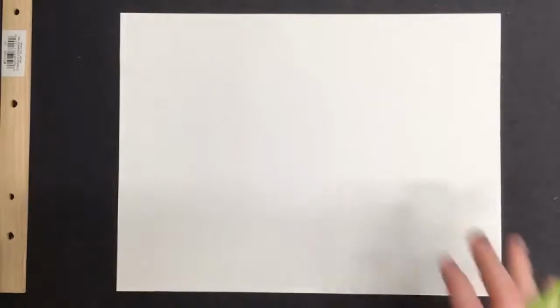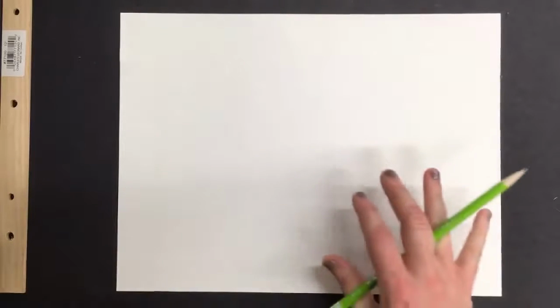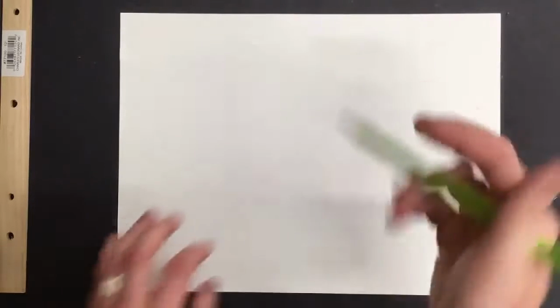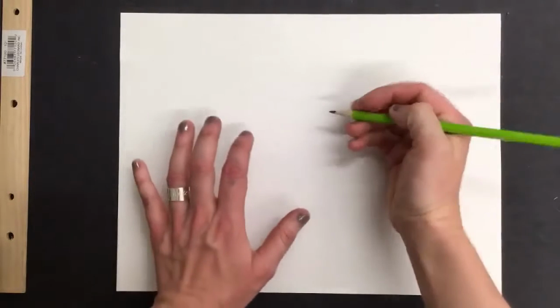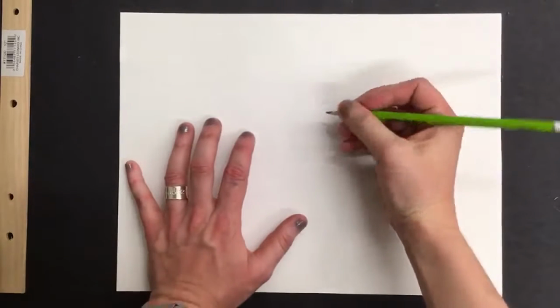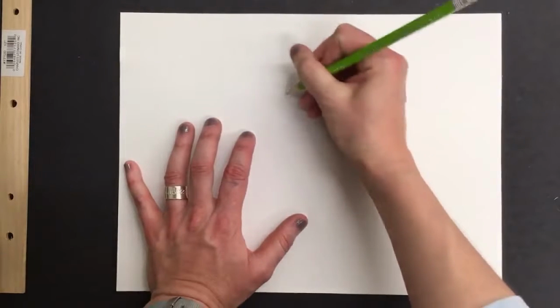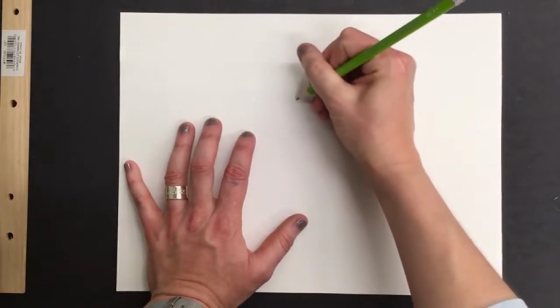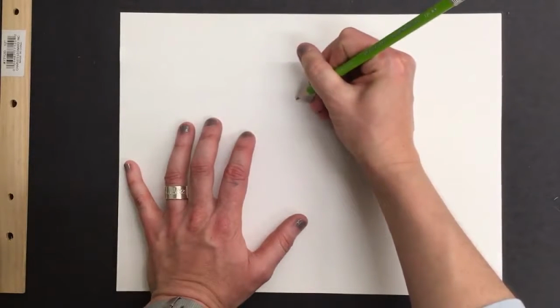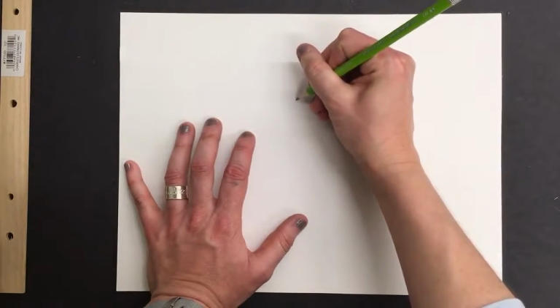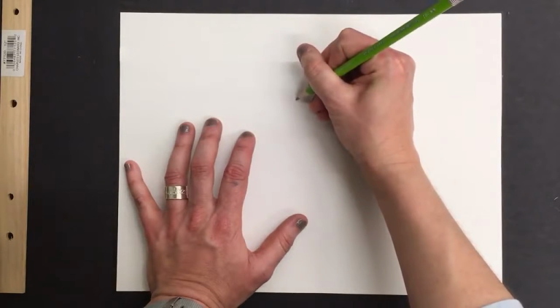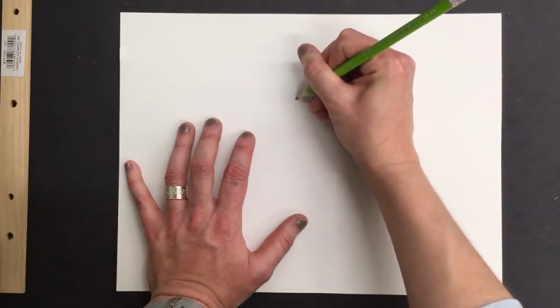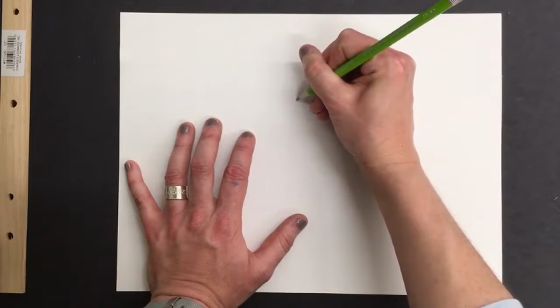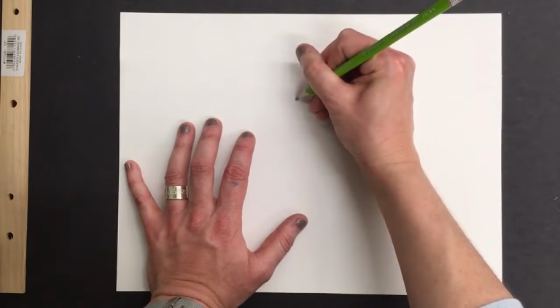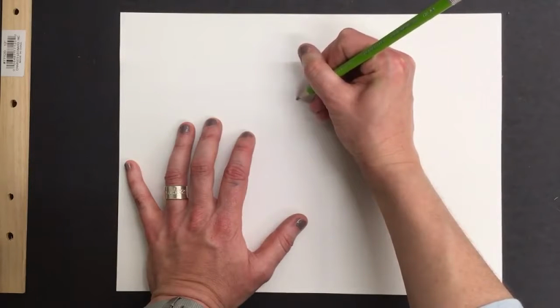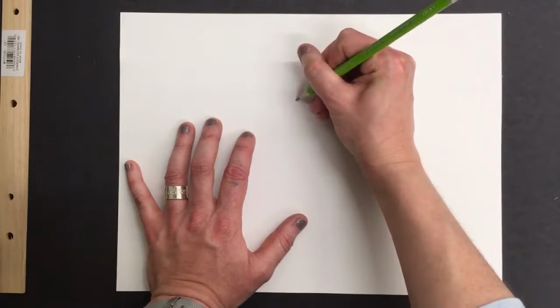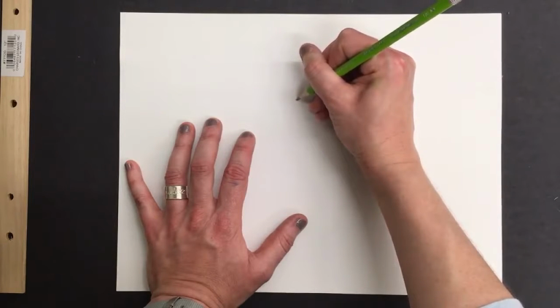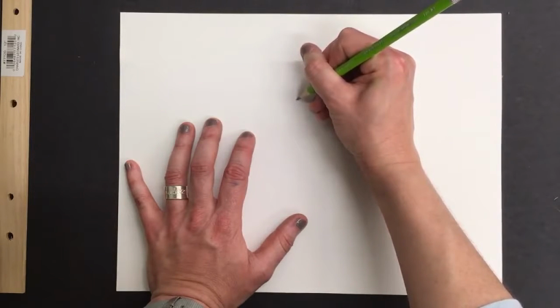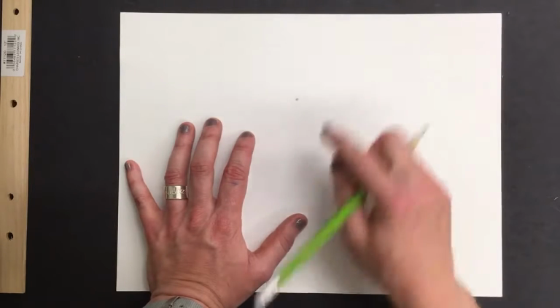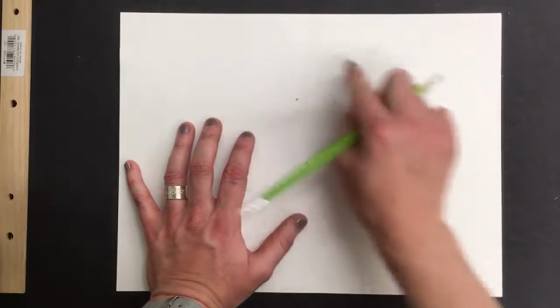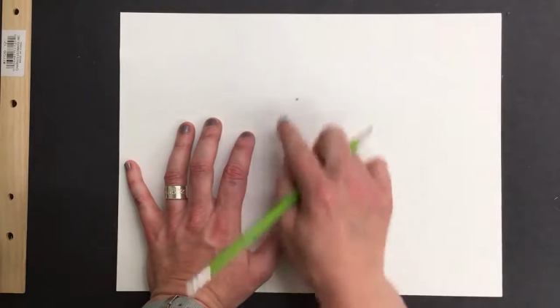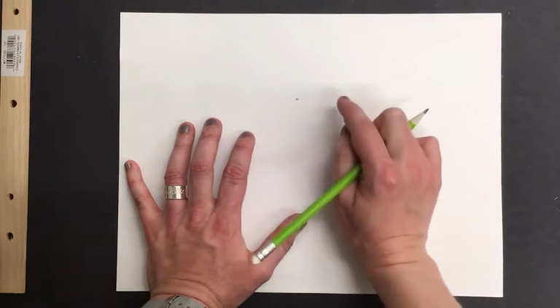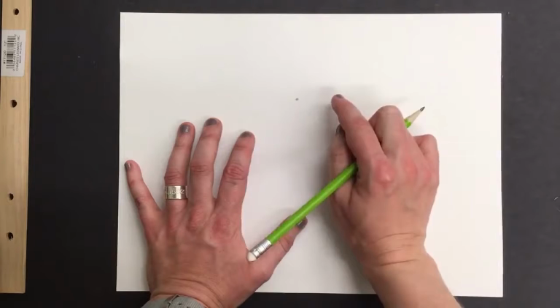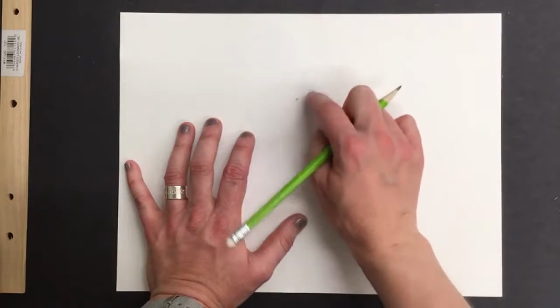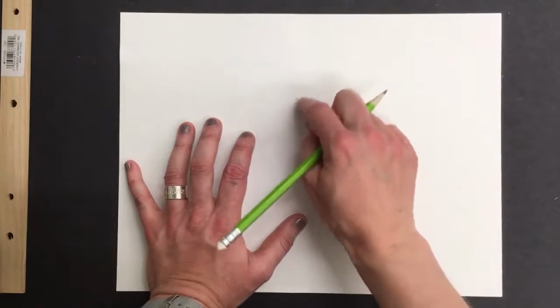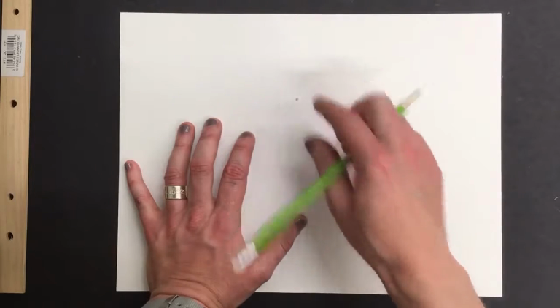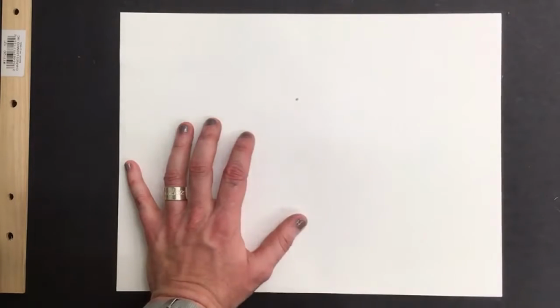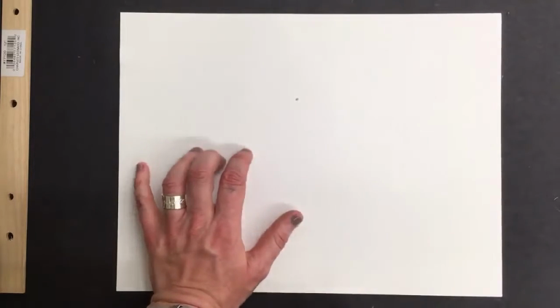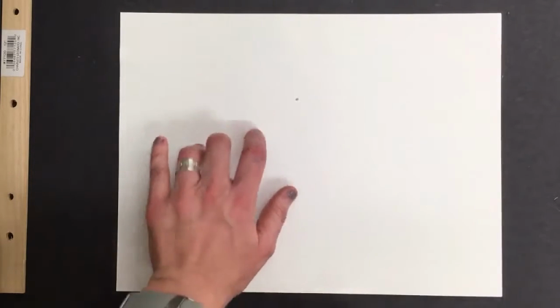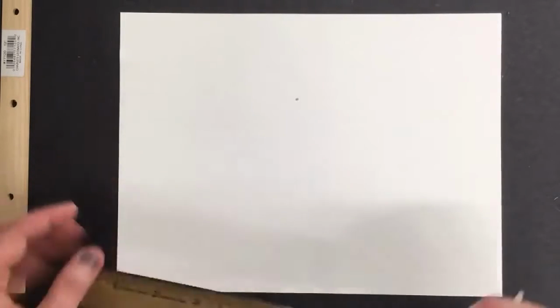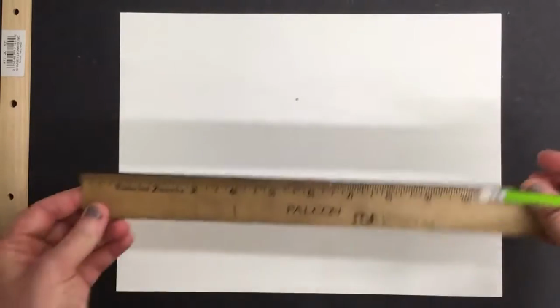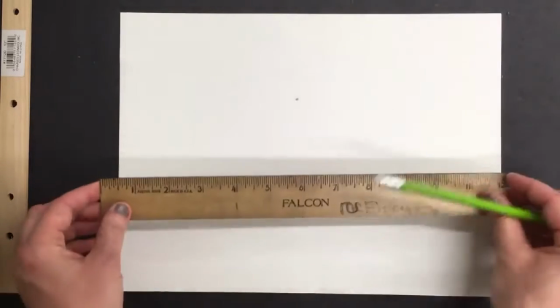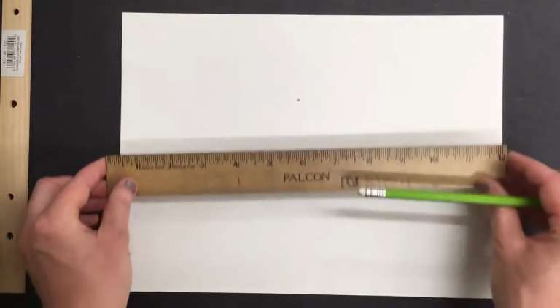Hey artists, we're starting our perspective unit today. I'm going to first make sure that my paper is horizontal, which is the wide way, and then I'm going to make a dot somewhere in the middle-ish area of my paper. You want to make it above the halfway point as well. That's going to be my vanishing point.